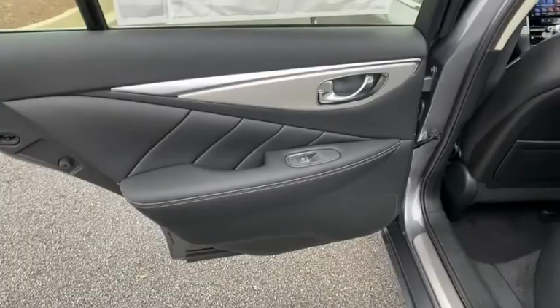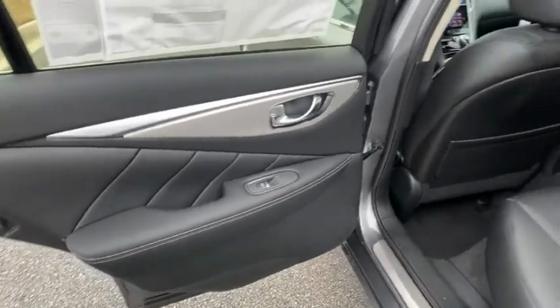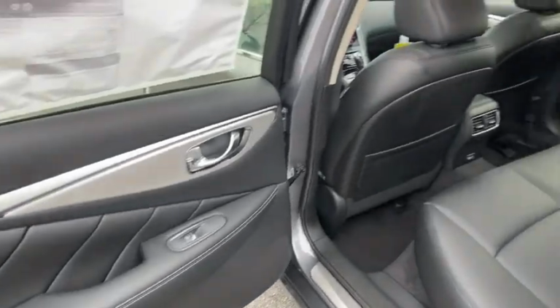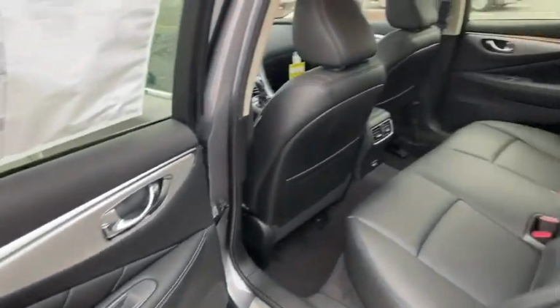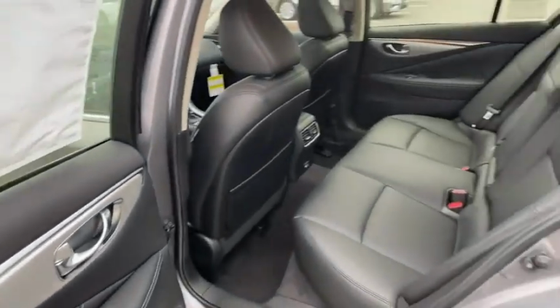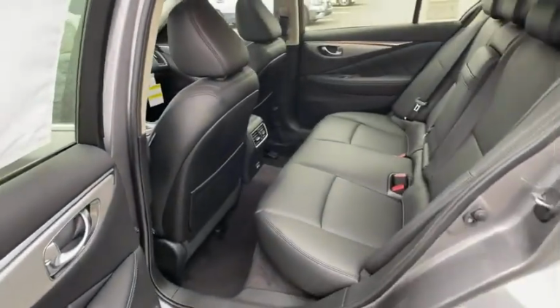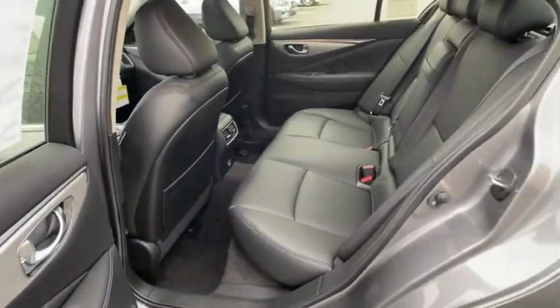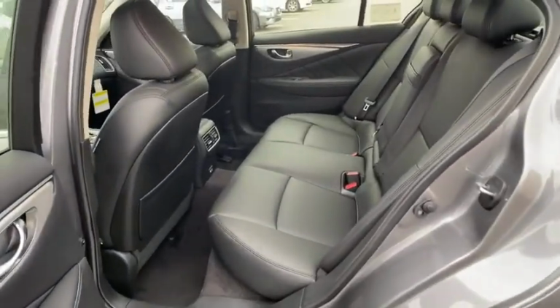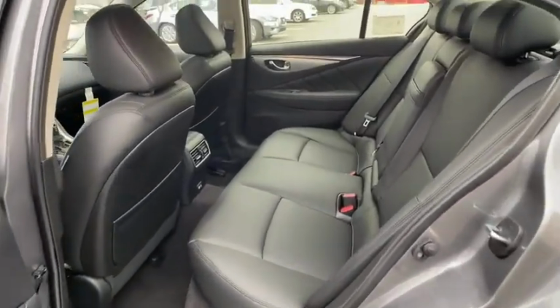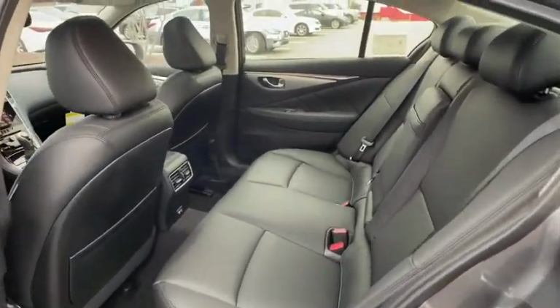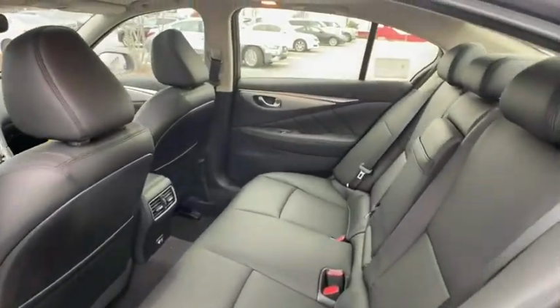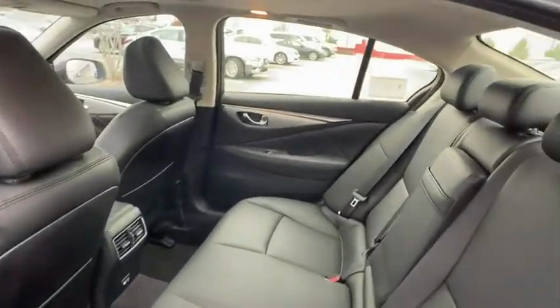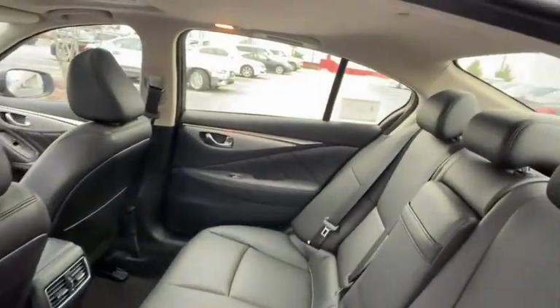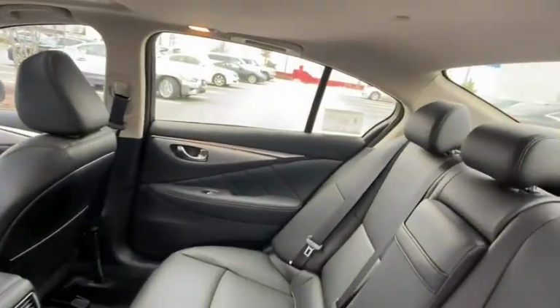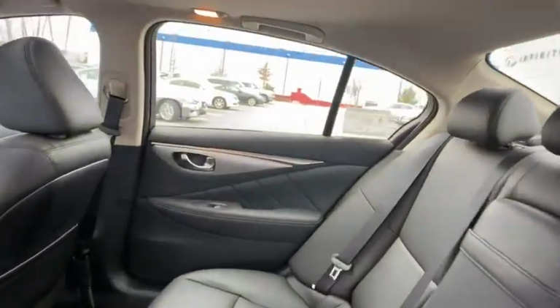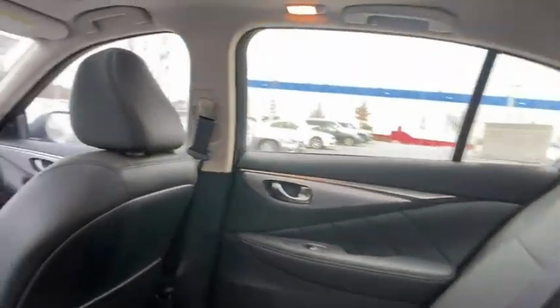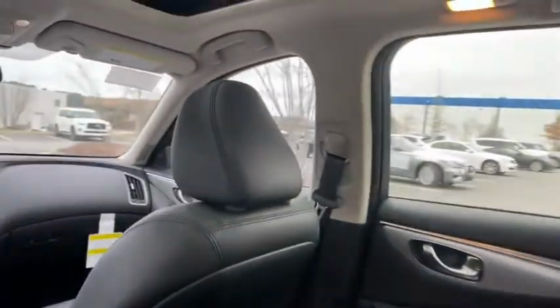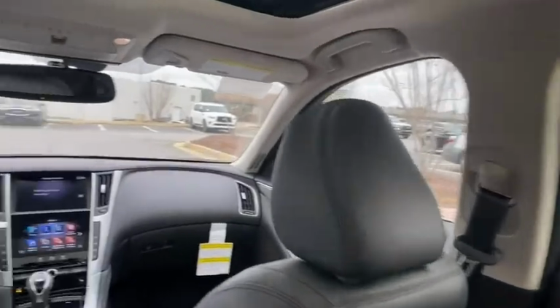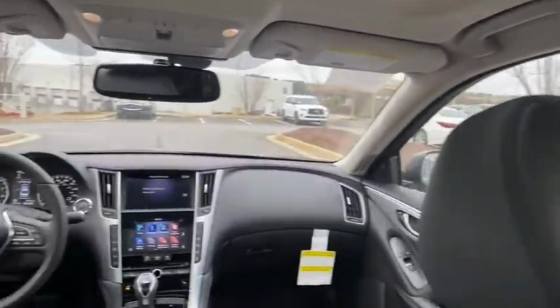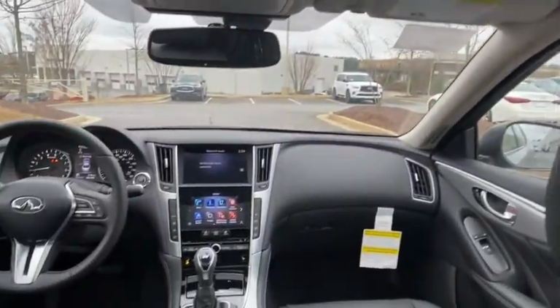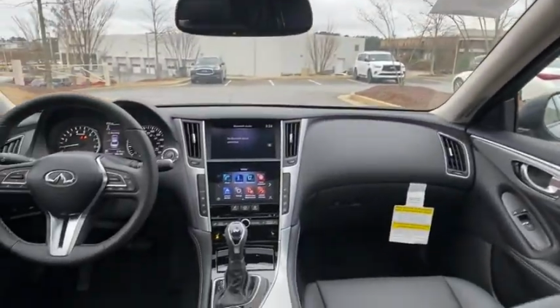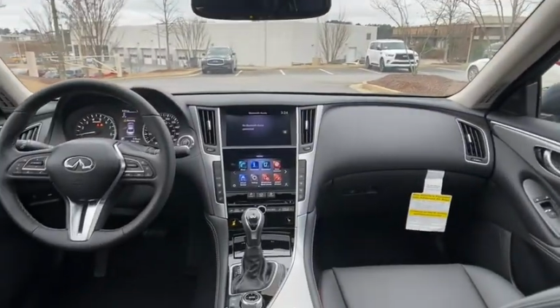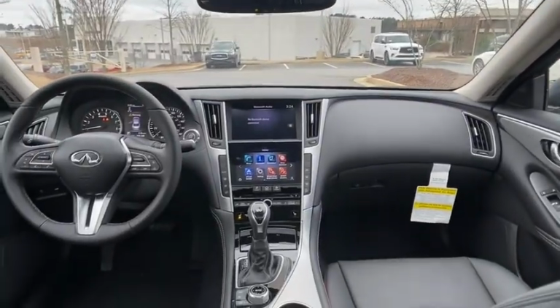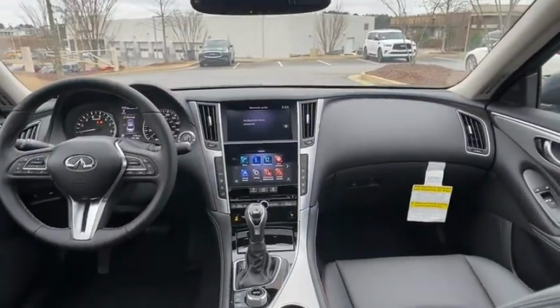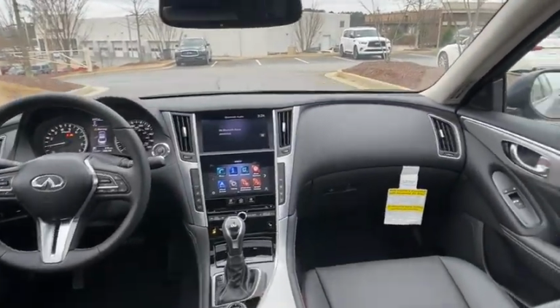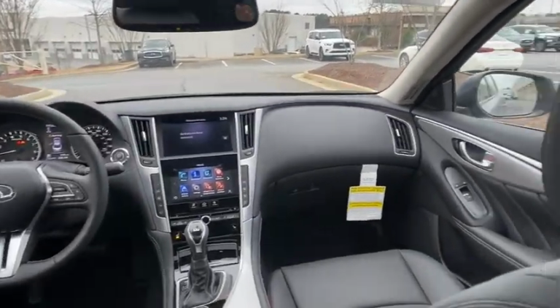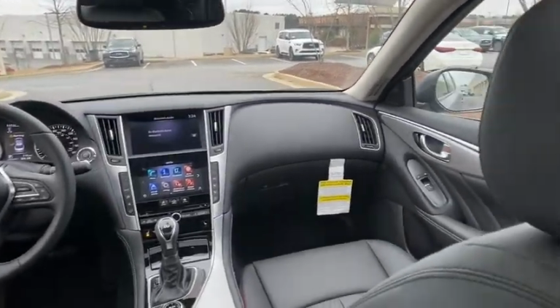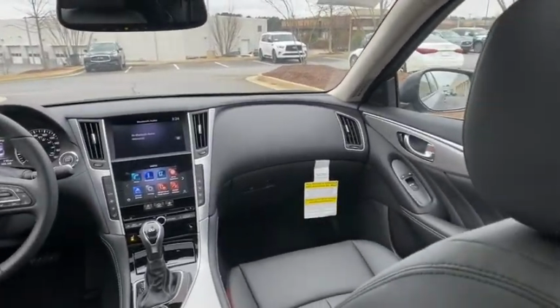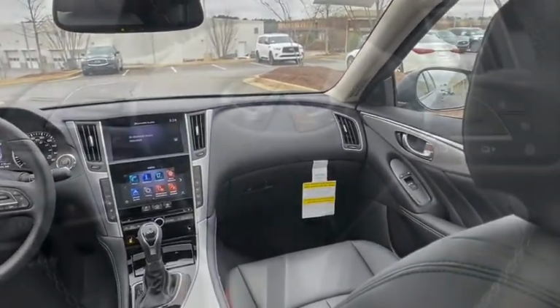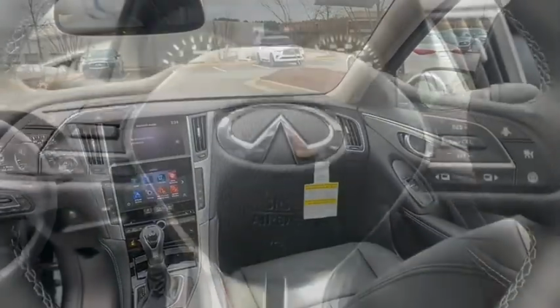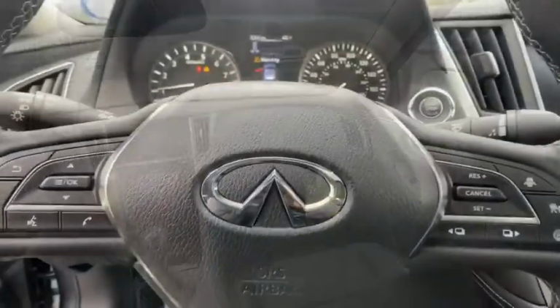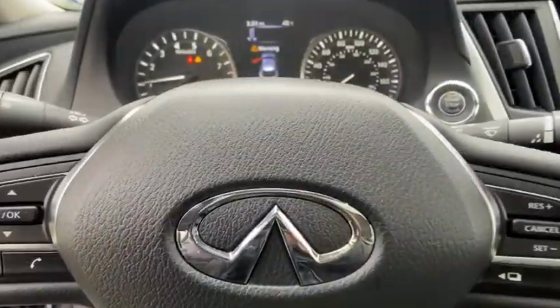Backup camera, keyless entry, power passenger seat, steering wheel audio controls, traction control, stability control, anti-lock braking system, lane departure warning.